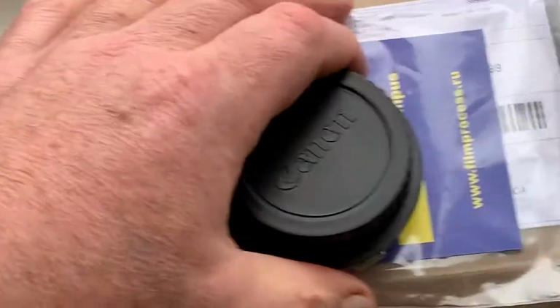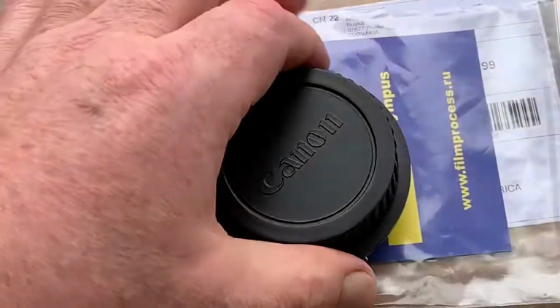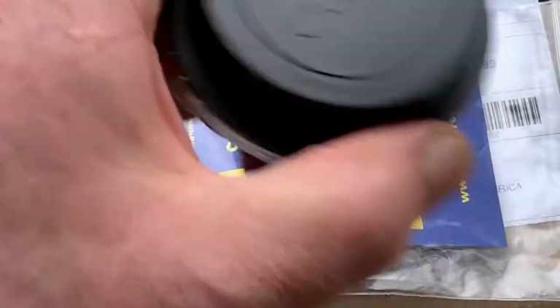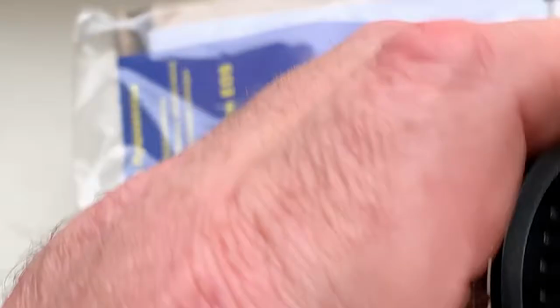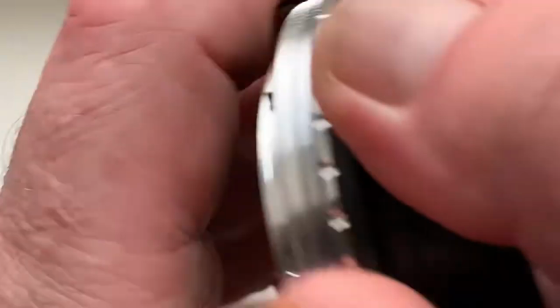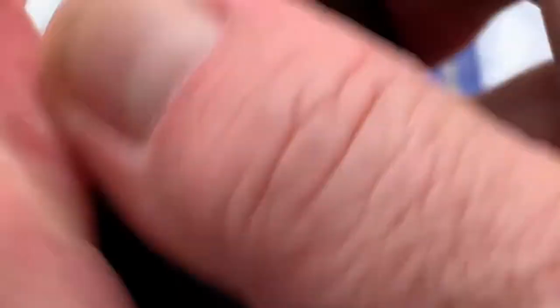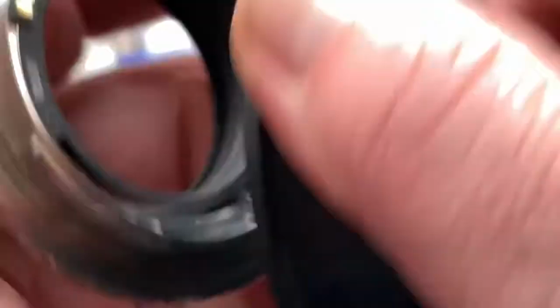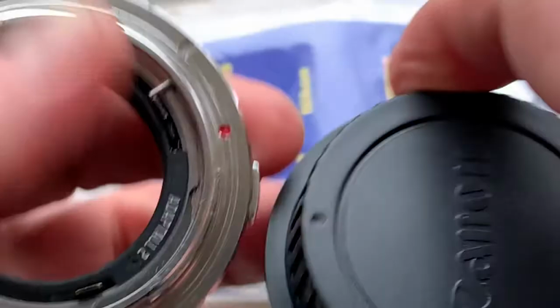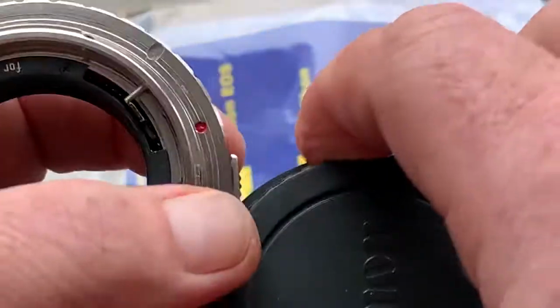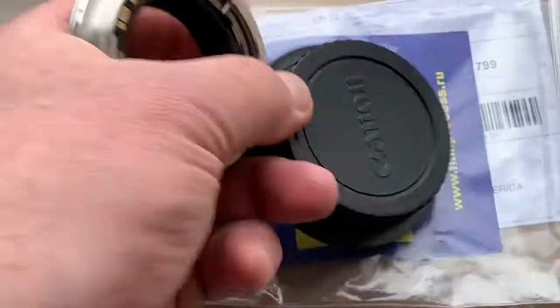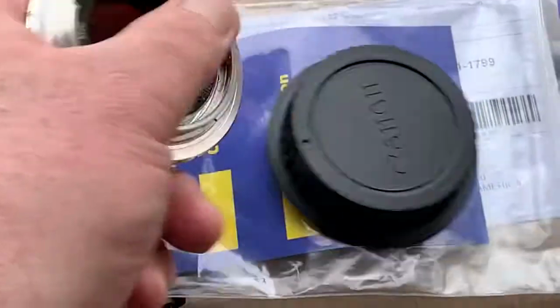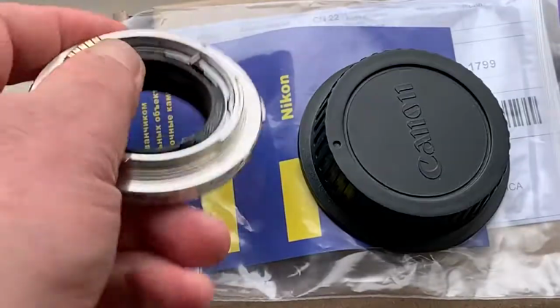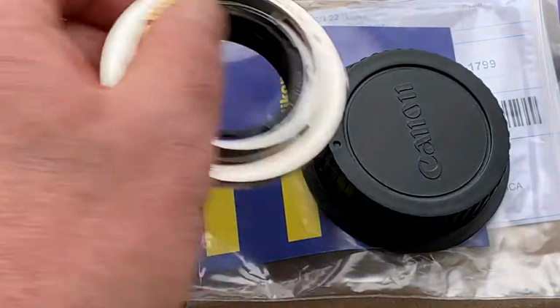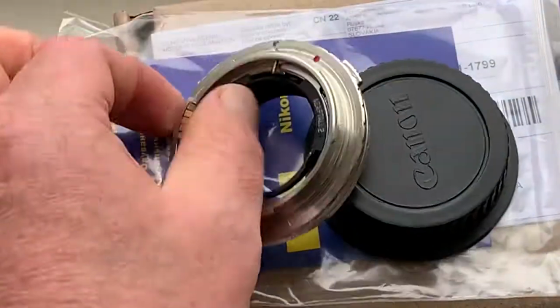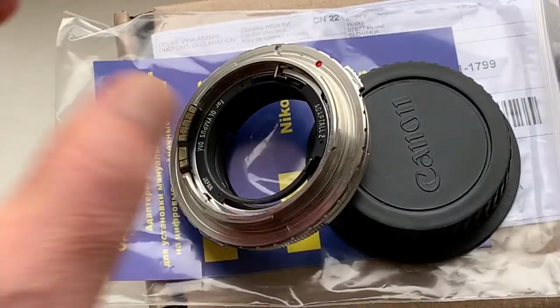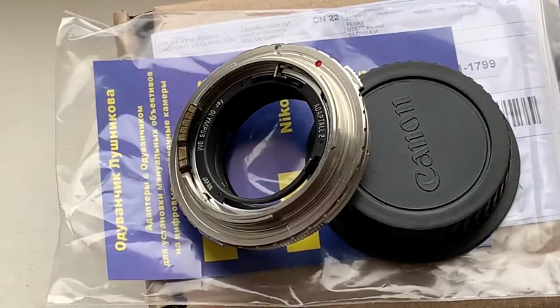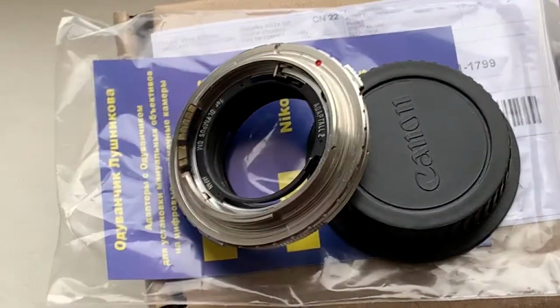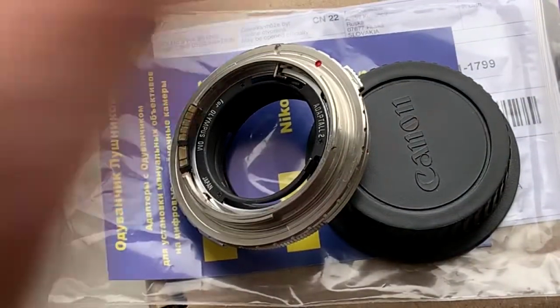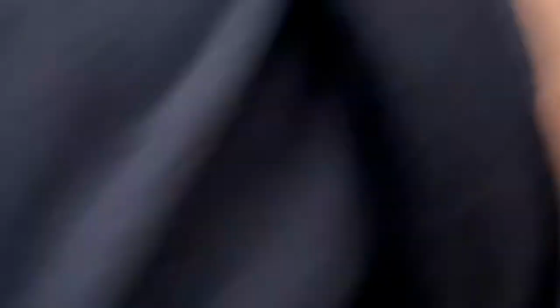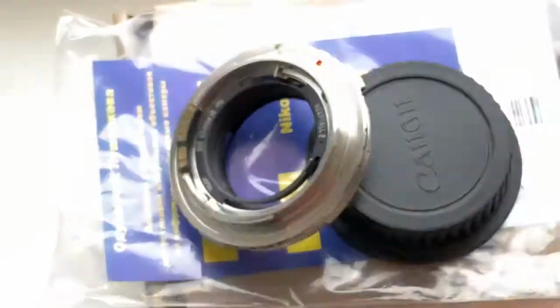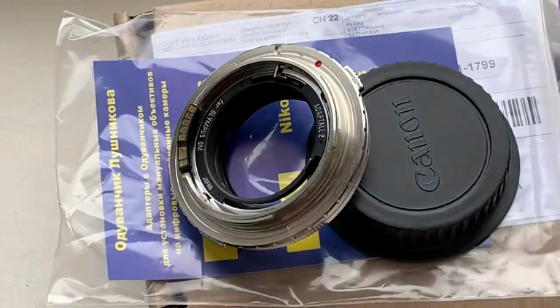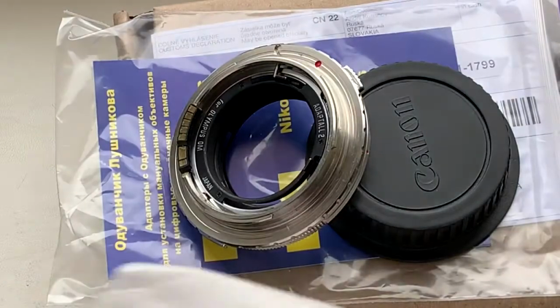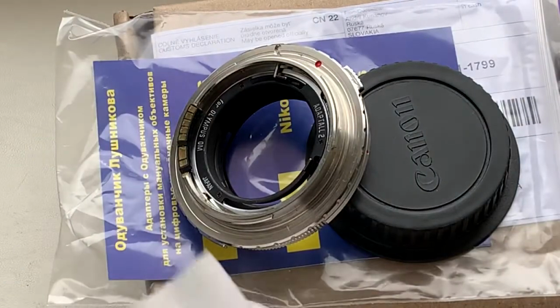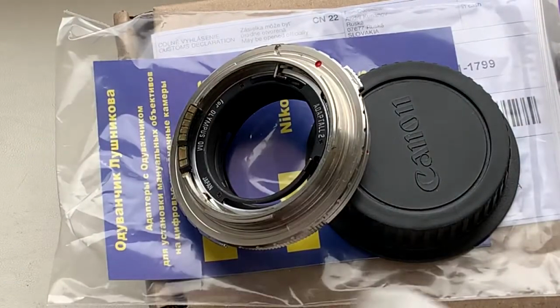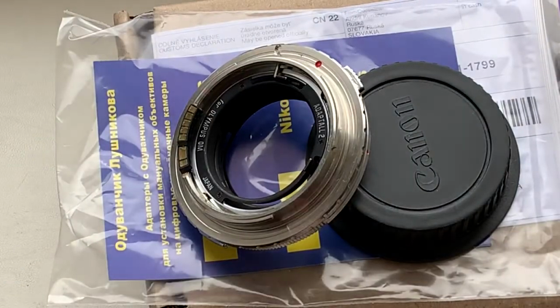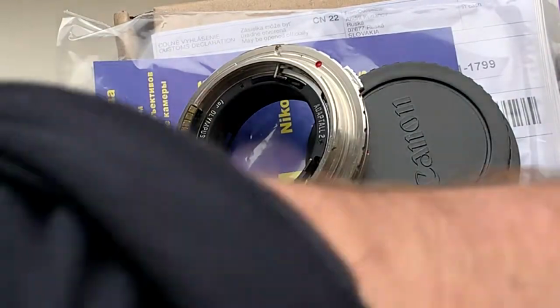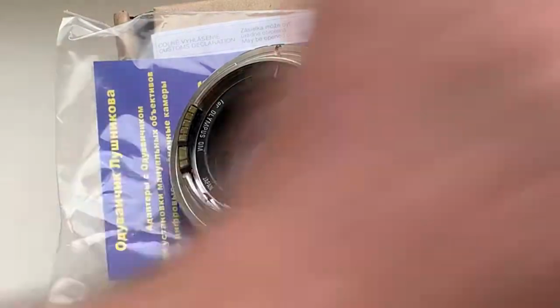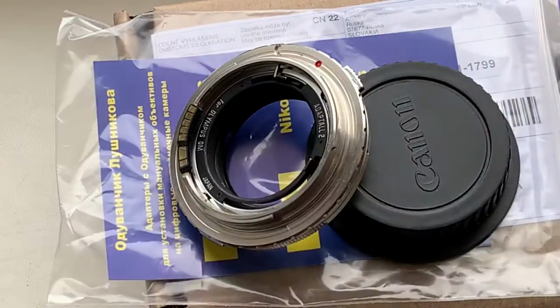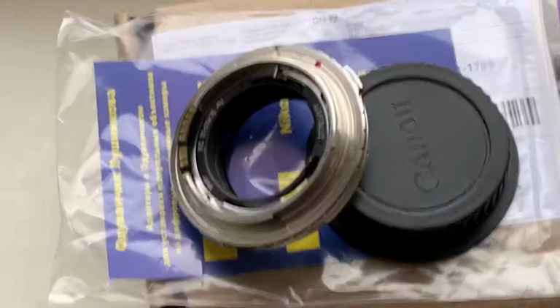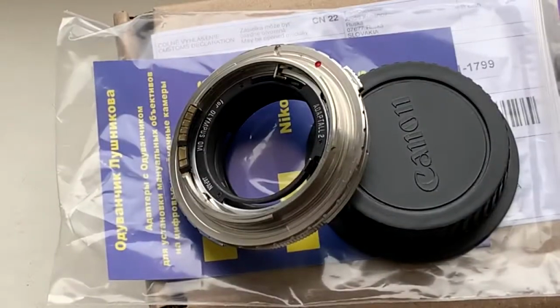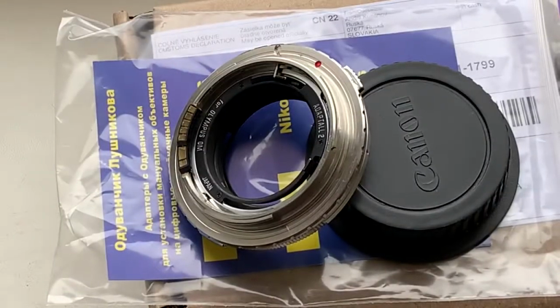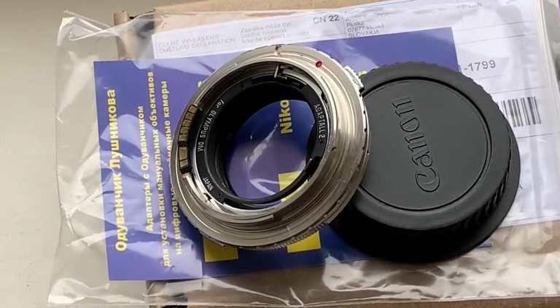Now I packaging your adapter and send it to you tomorrow morning. Thank you for your attention.